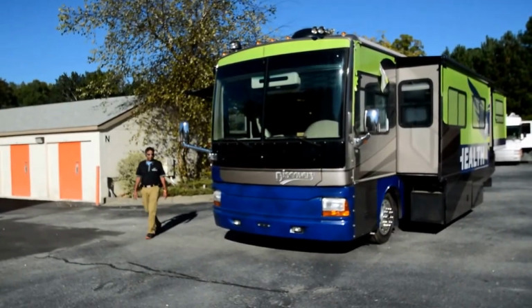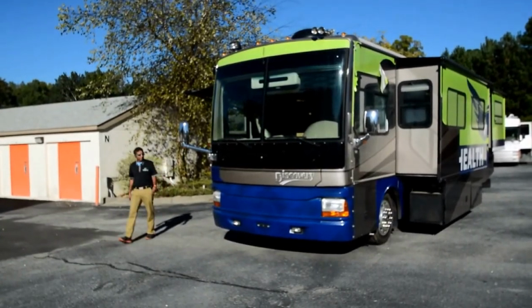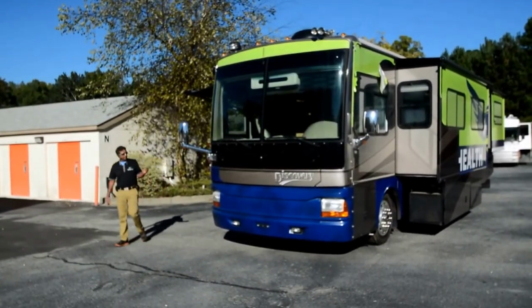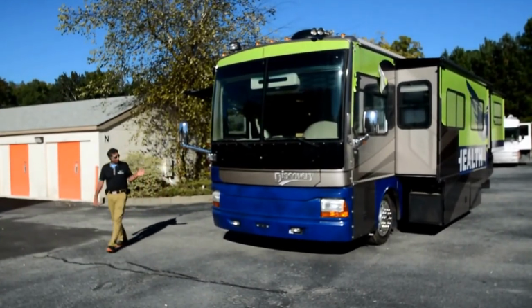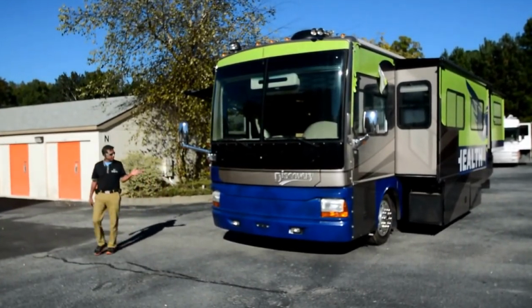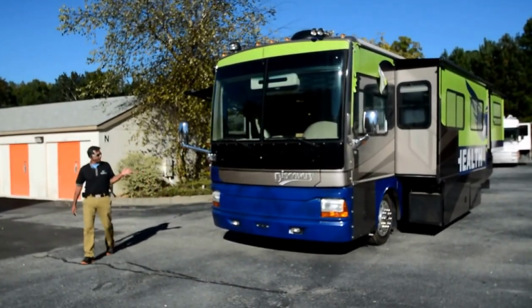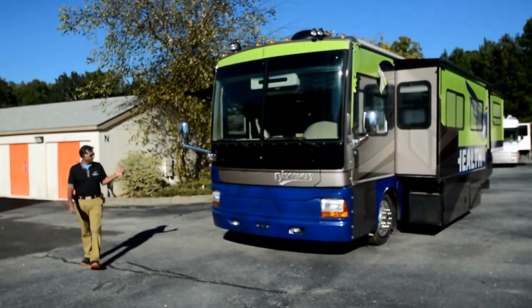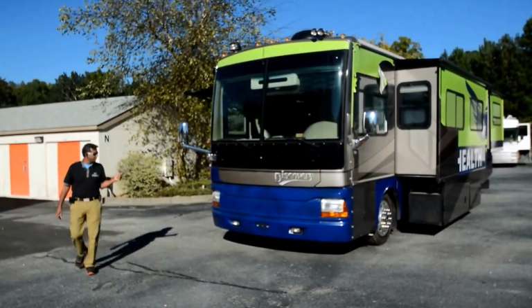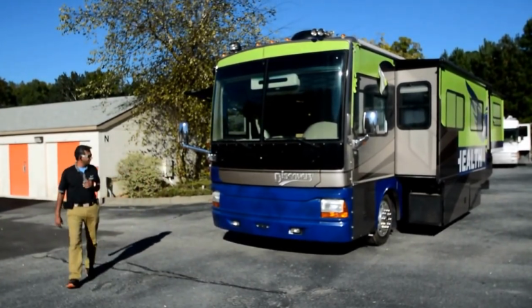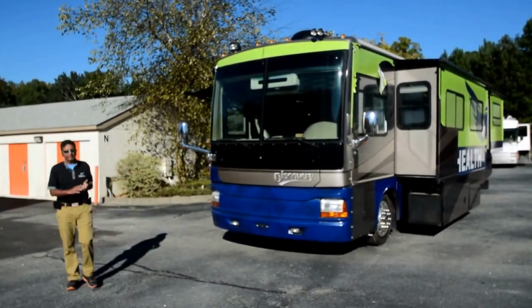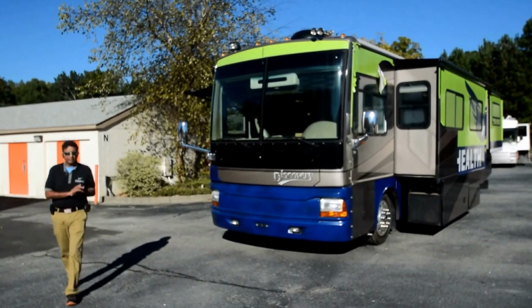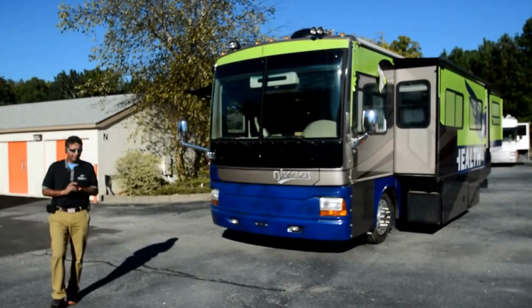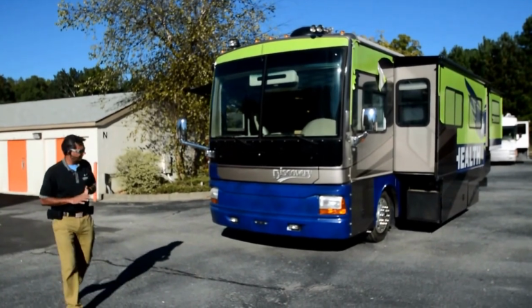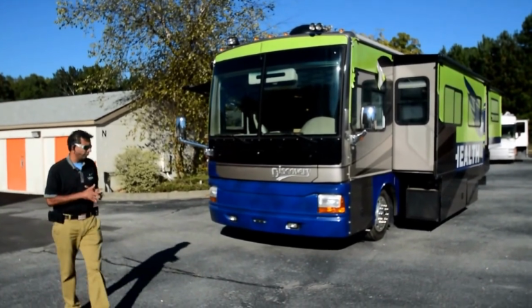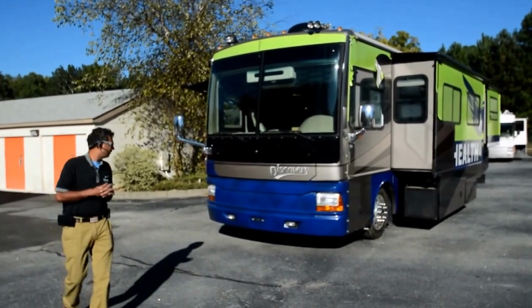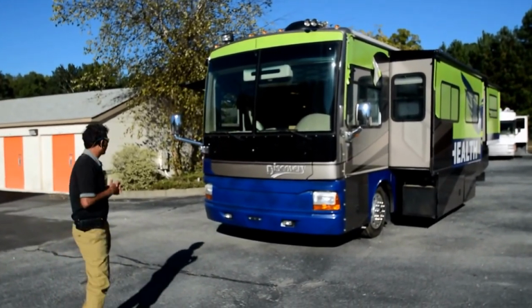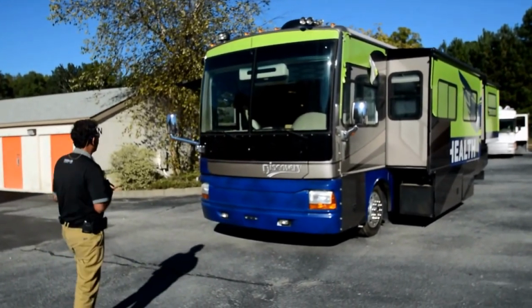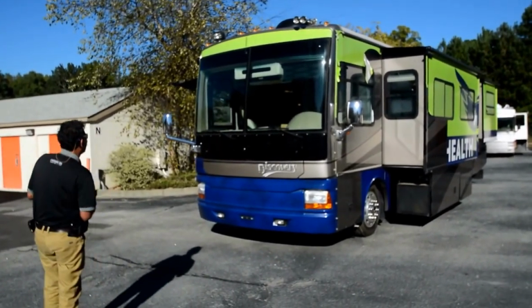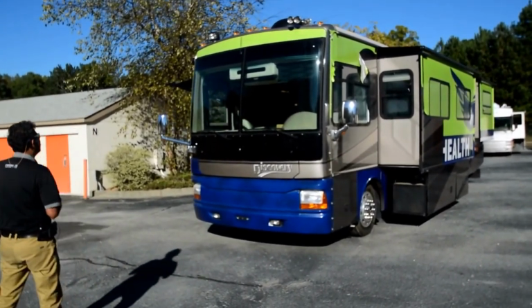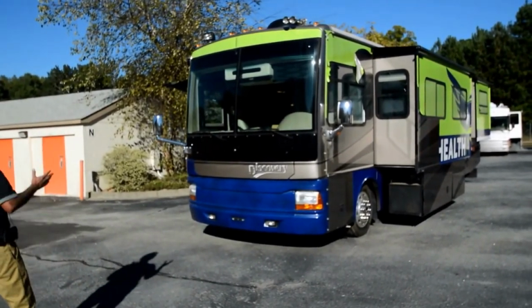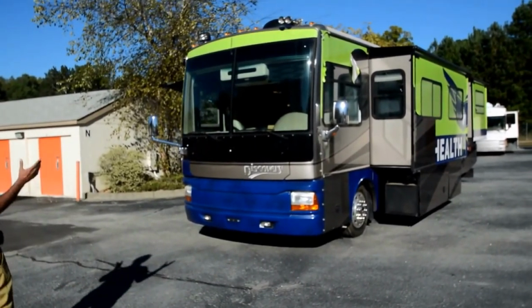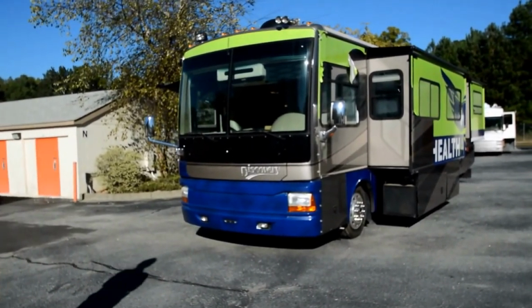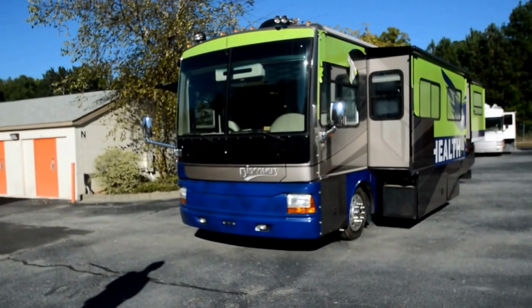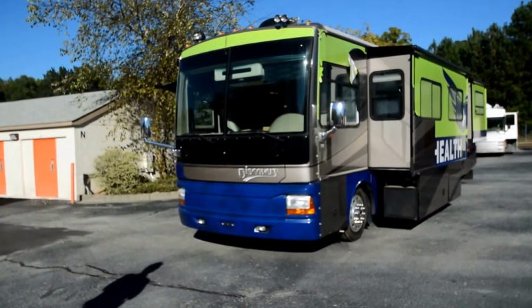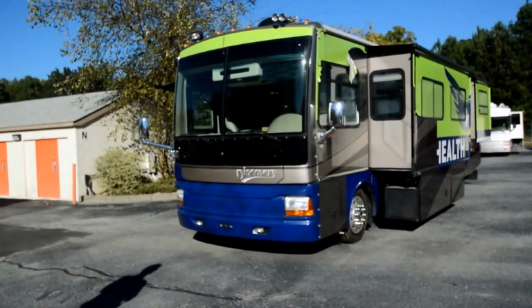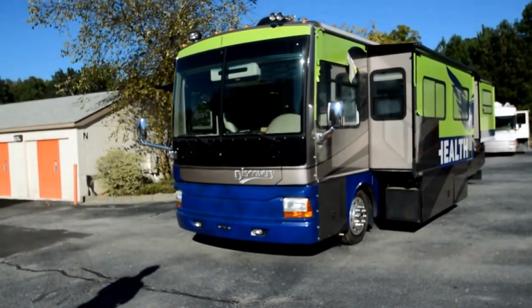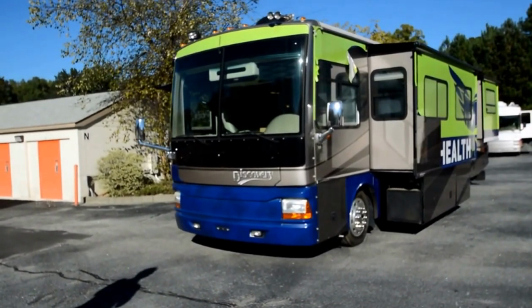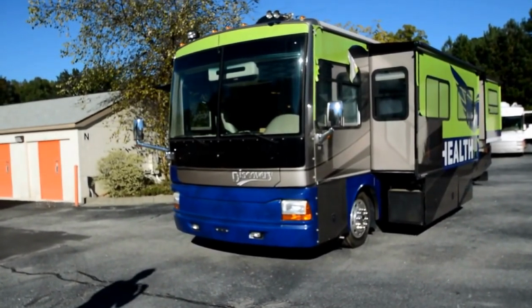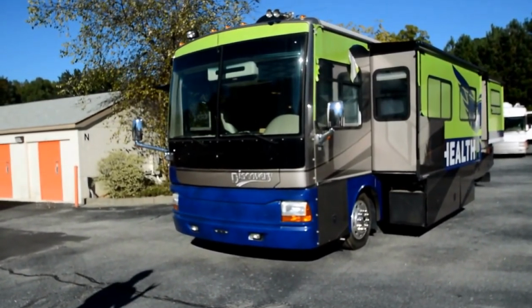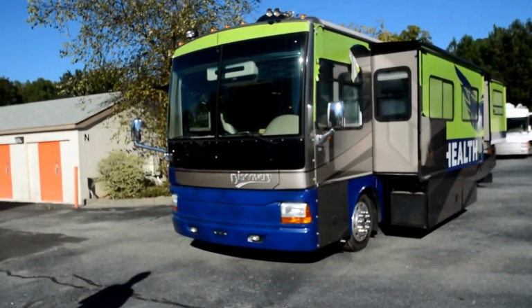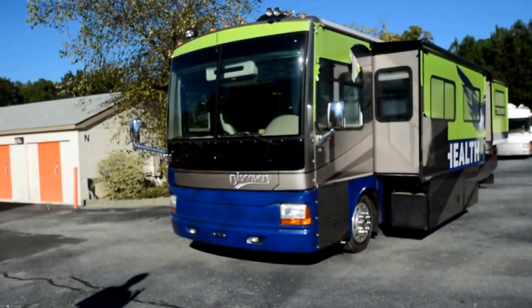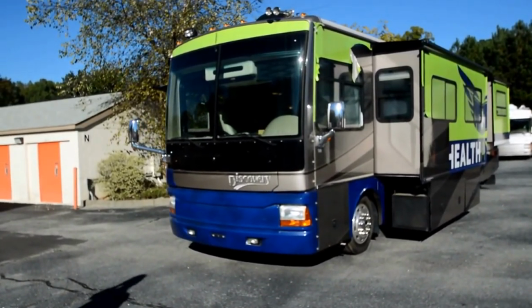Hello and welcome to this YouTube video for this 2005 Fleetwood Discovery Model 39S. As you can see in this video, it's been body wrapped for an insurance company. We got it and we're selling it.